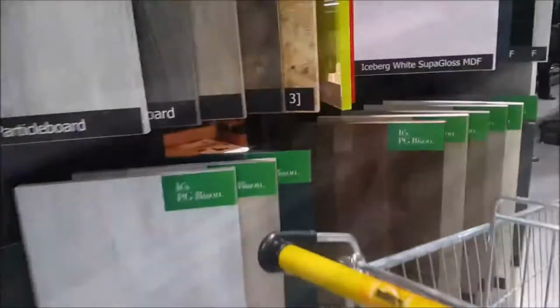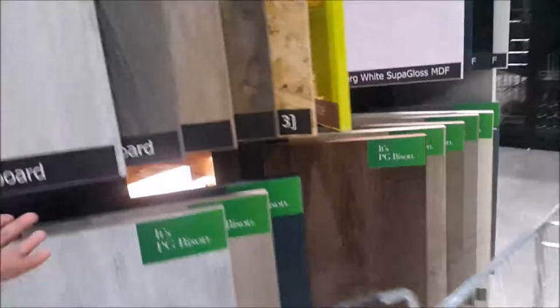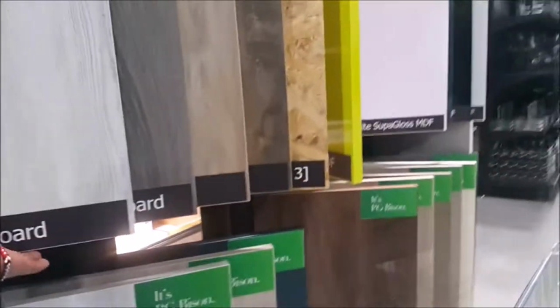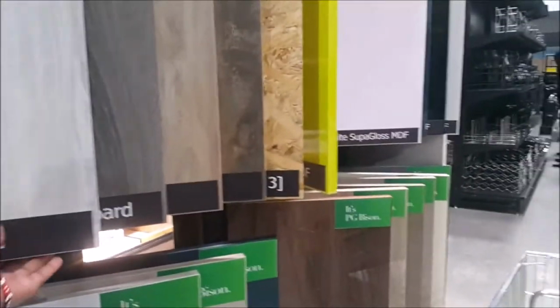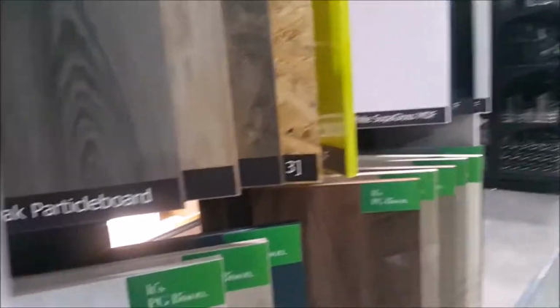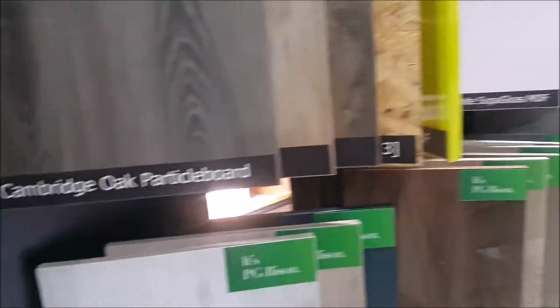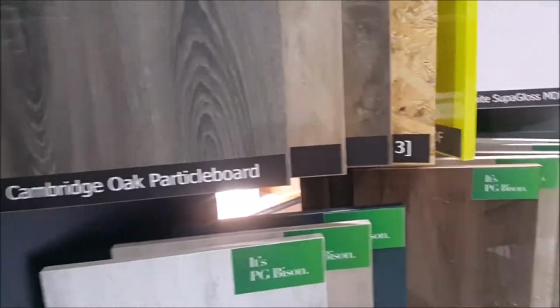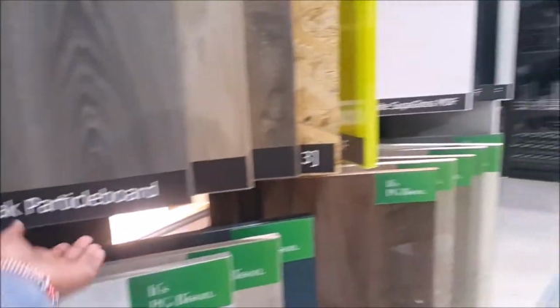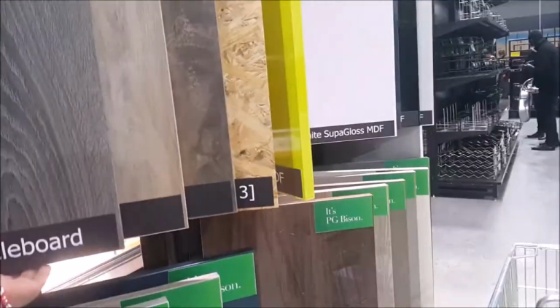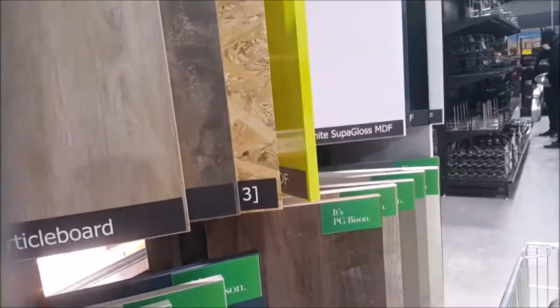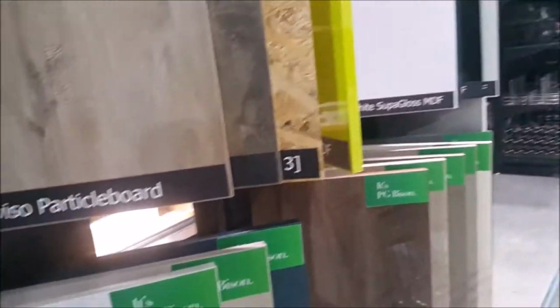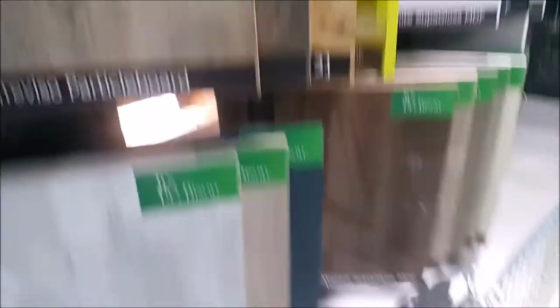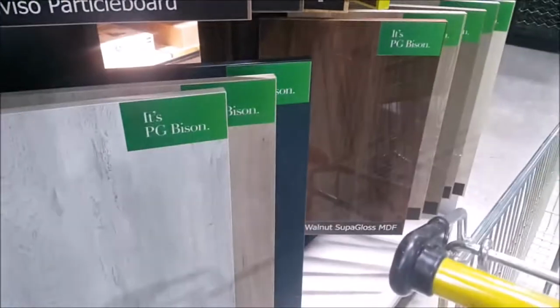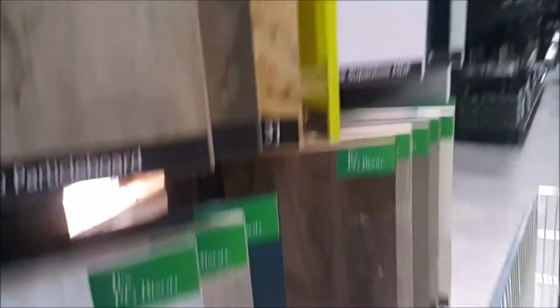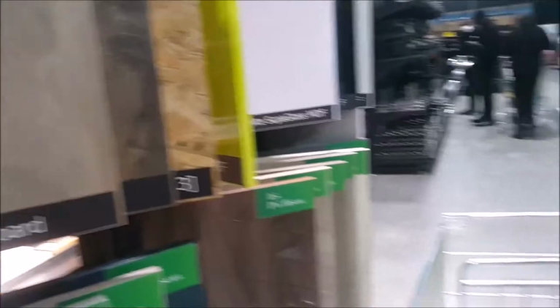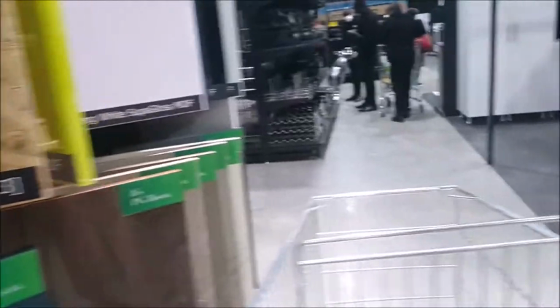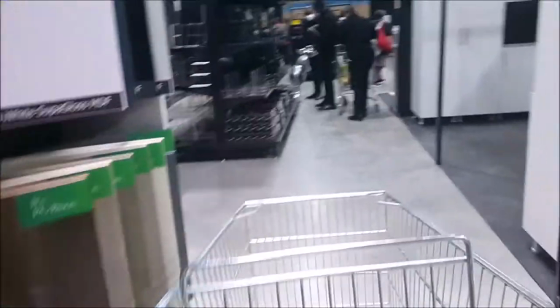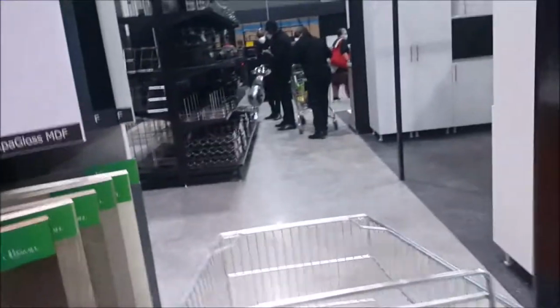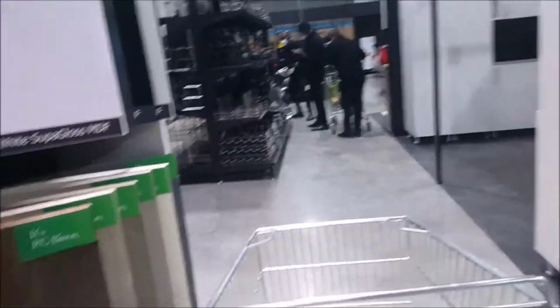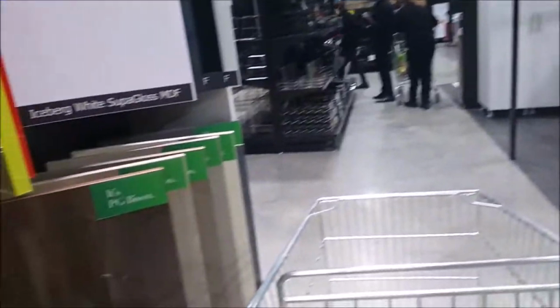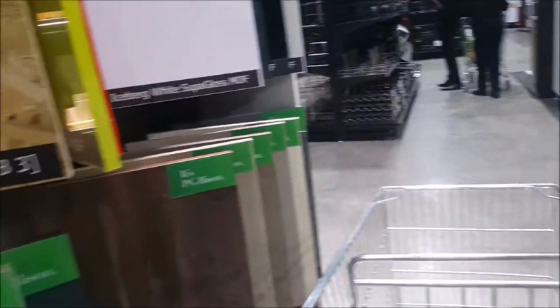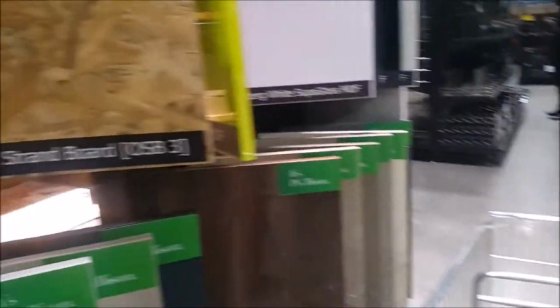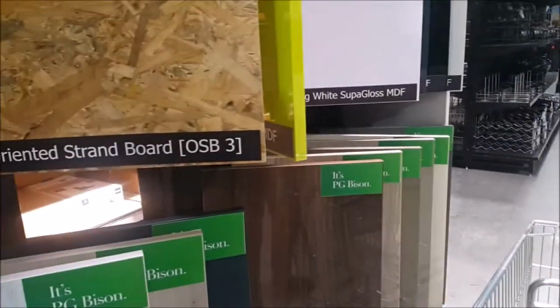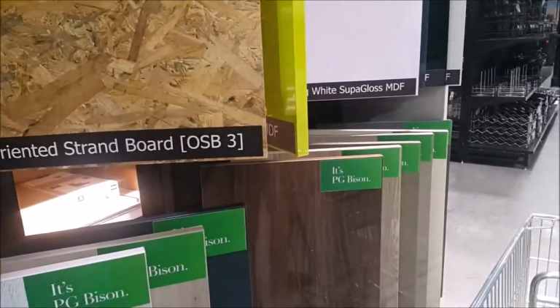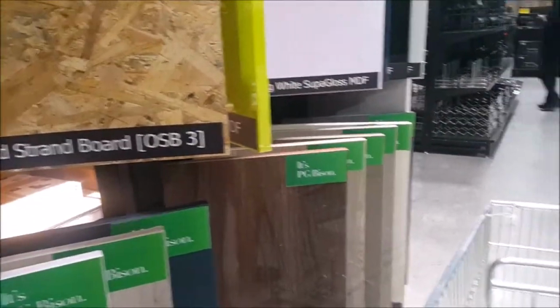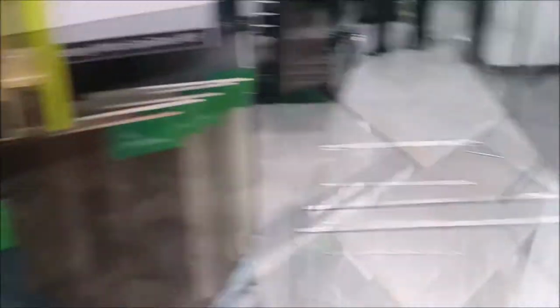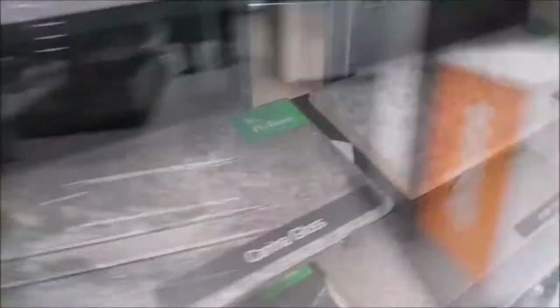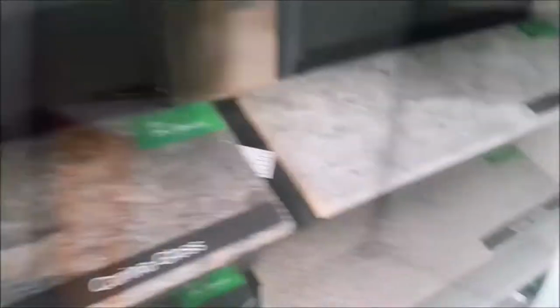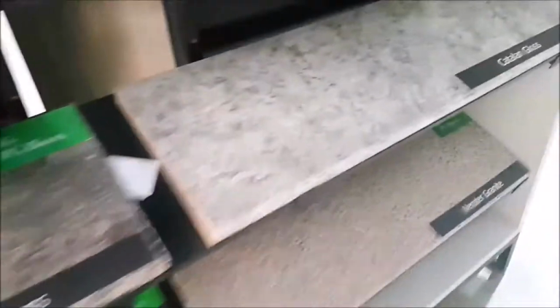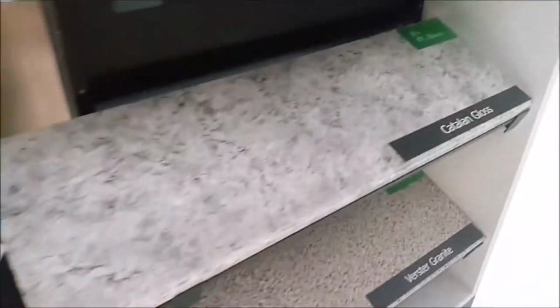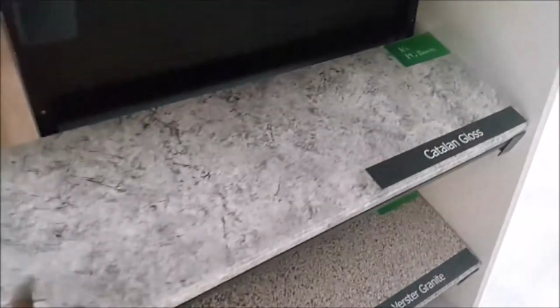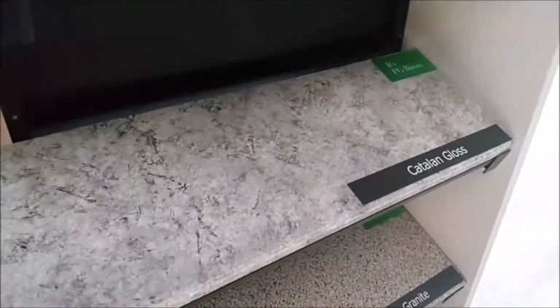Then here are PG Bison boards for your wardrobes and kitchens, and et cetera. My favorite is that one. Then here we have countertops for the kitchen.